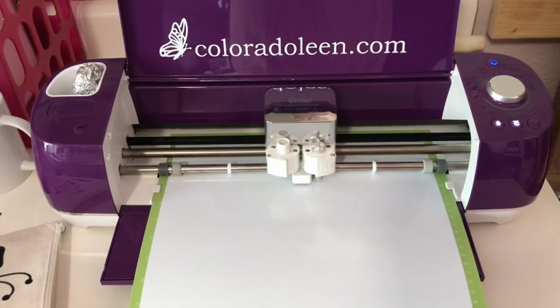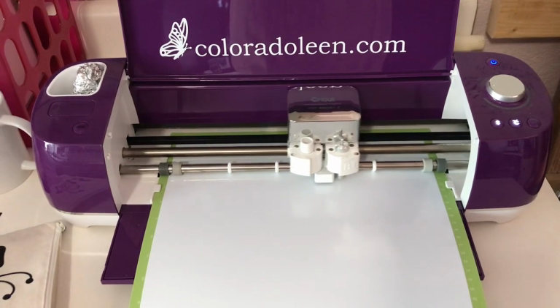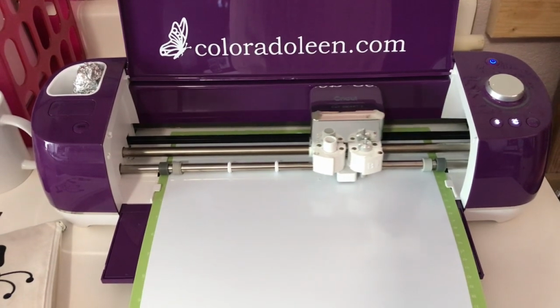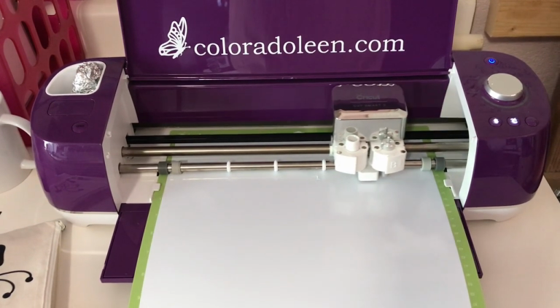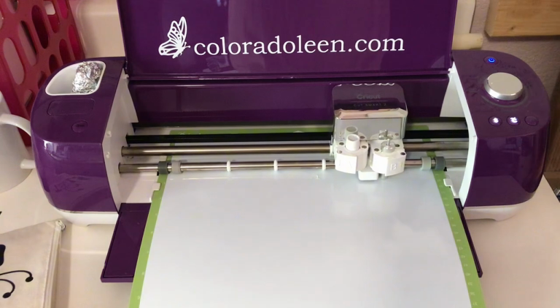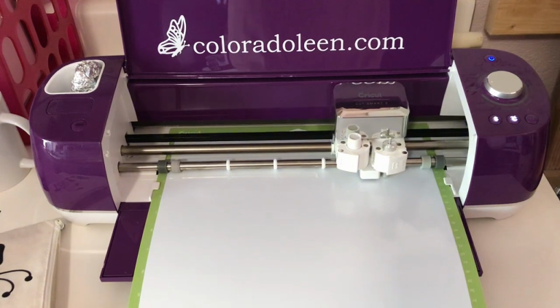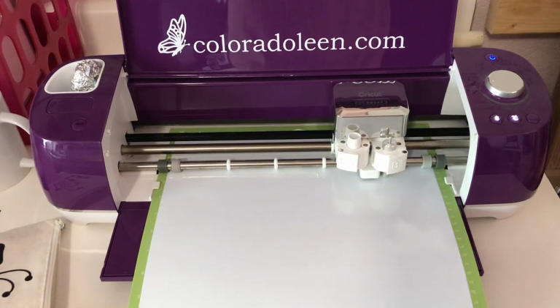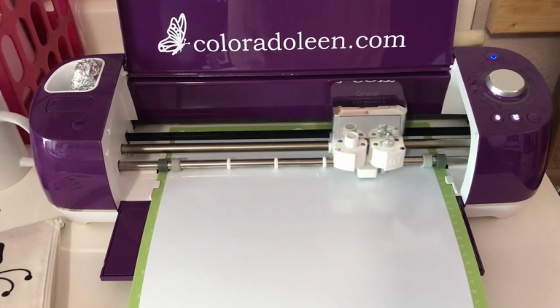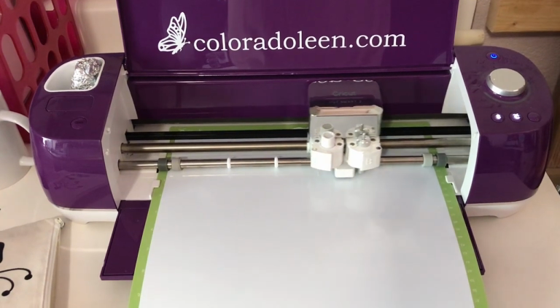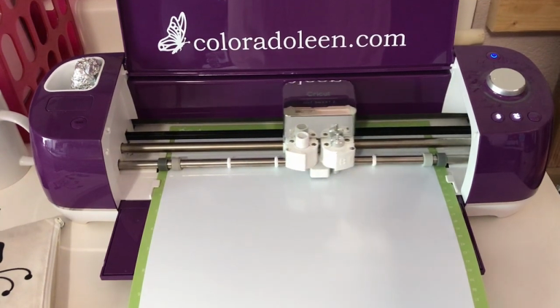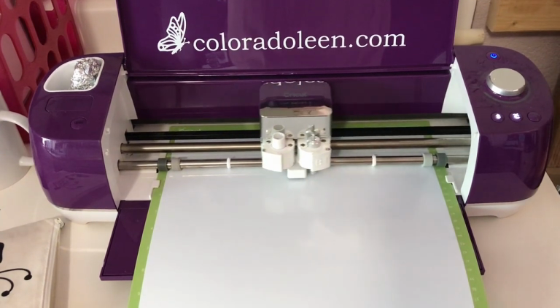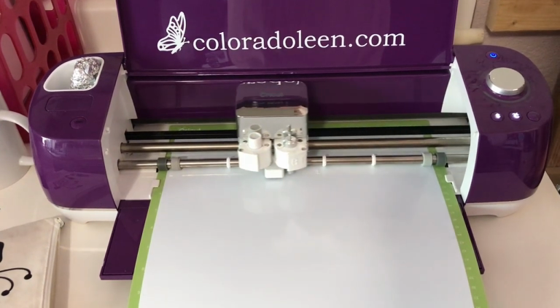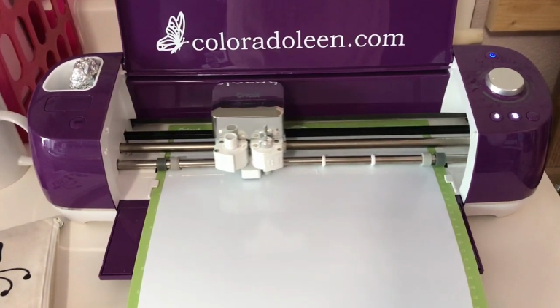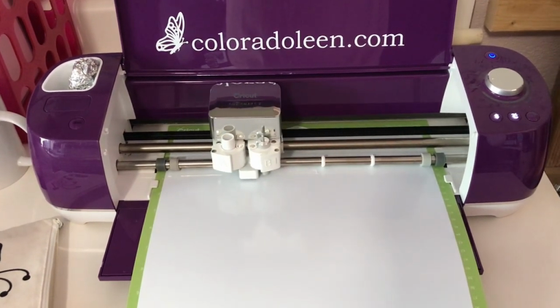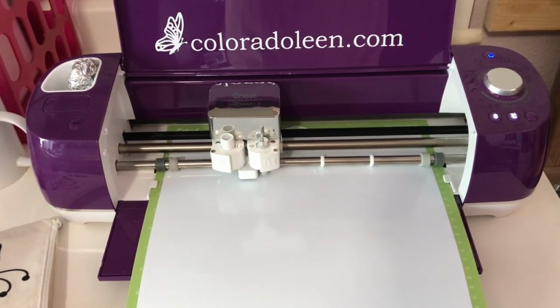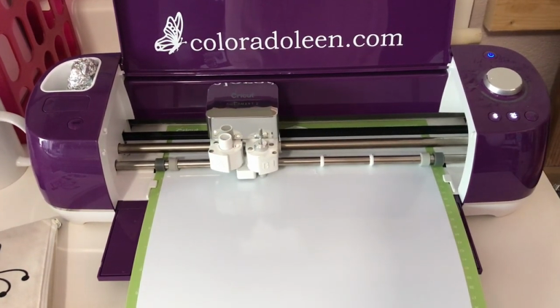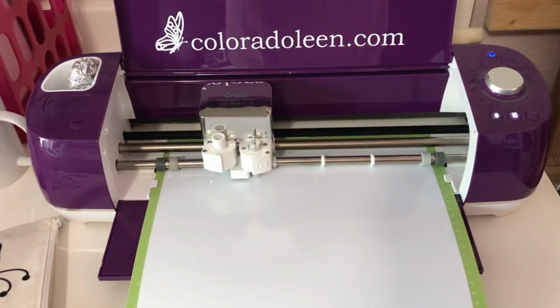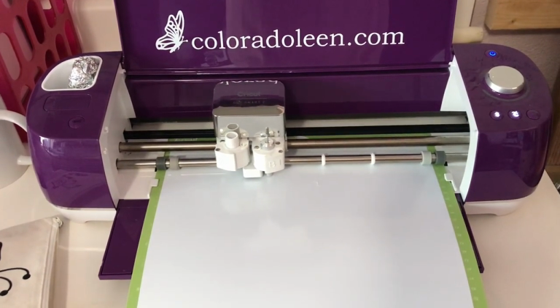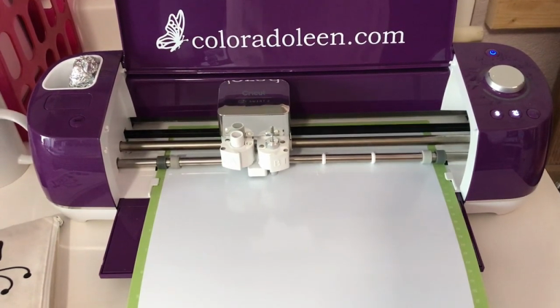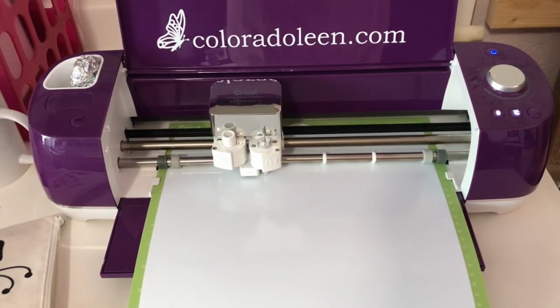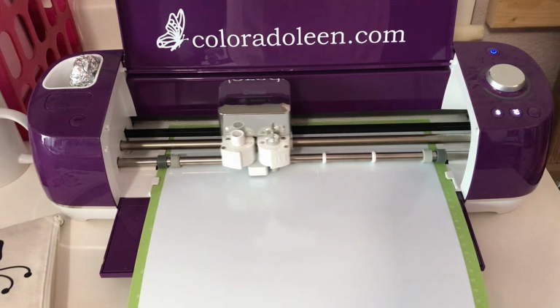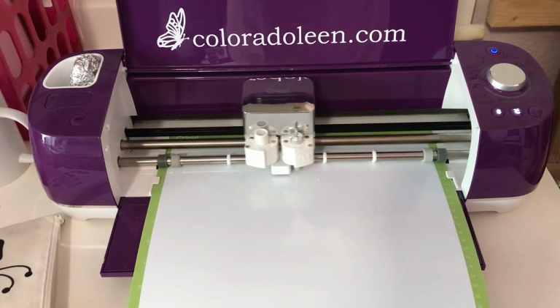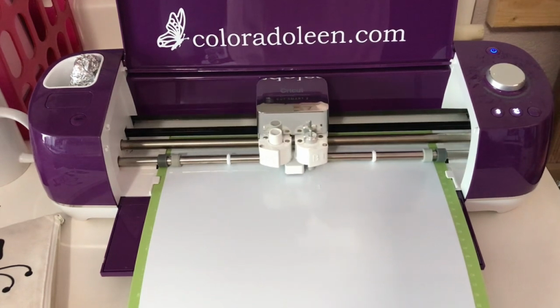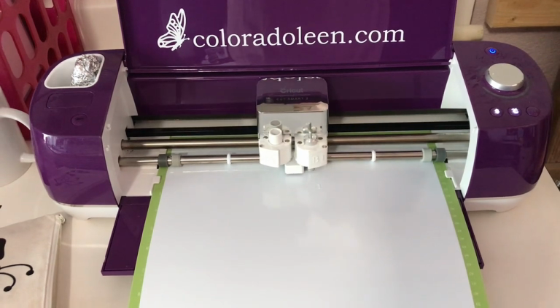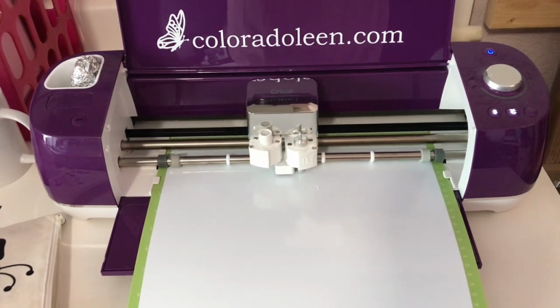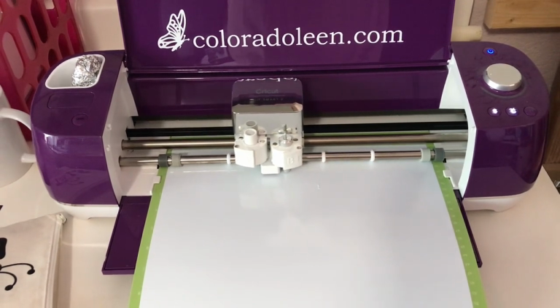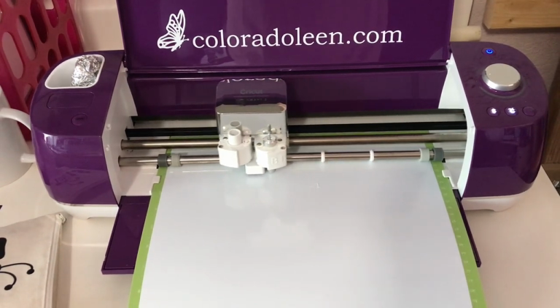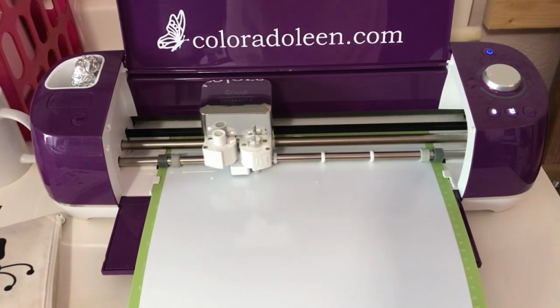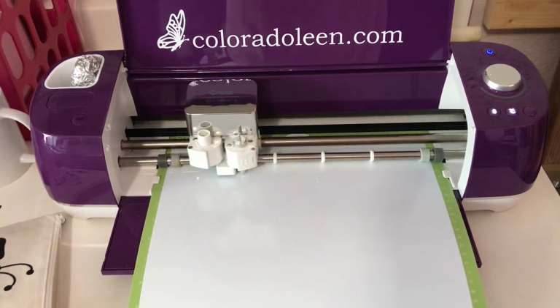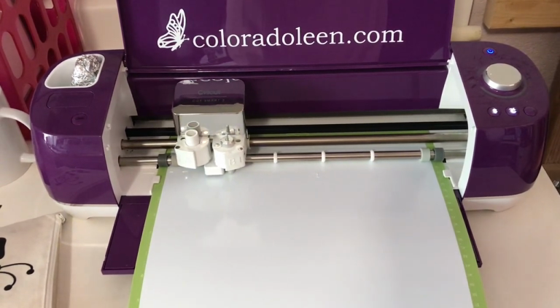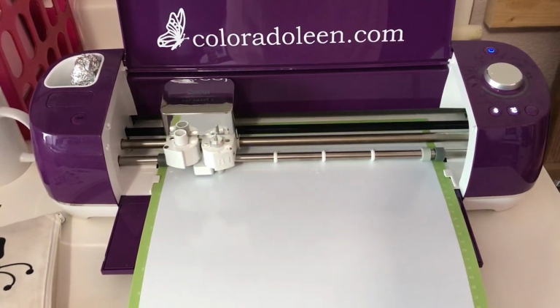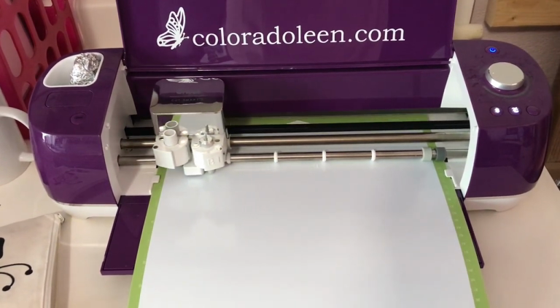Hey everyone, it's Lean from ColoradoLean.com. Welcome back to the Craft Room. I wanted to share a short video today showing how I made my screen printed Craft Empire t-shirt.